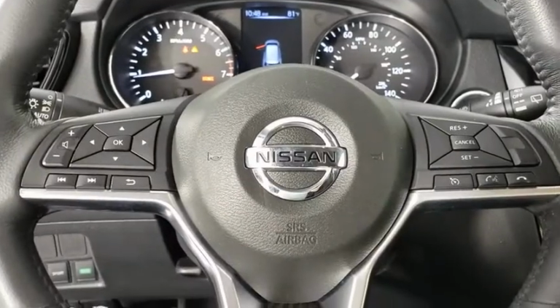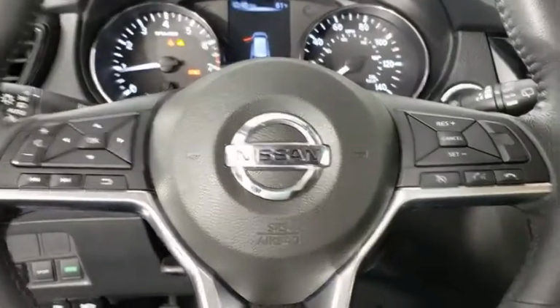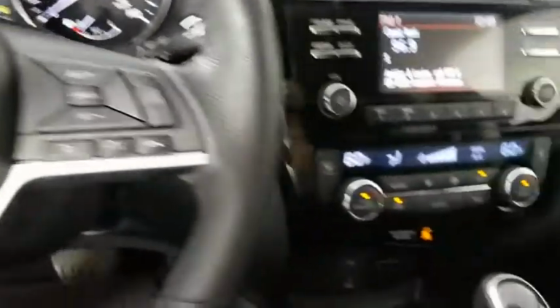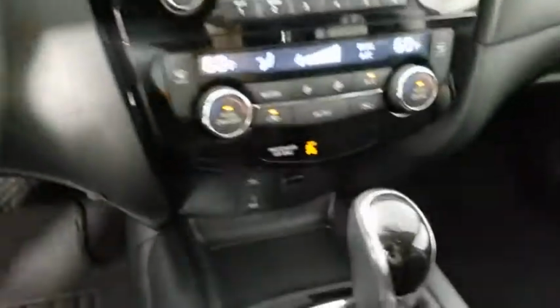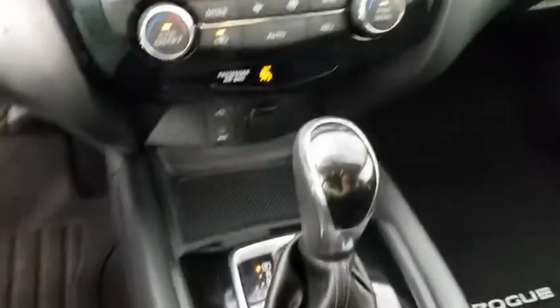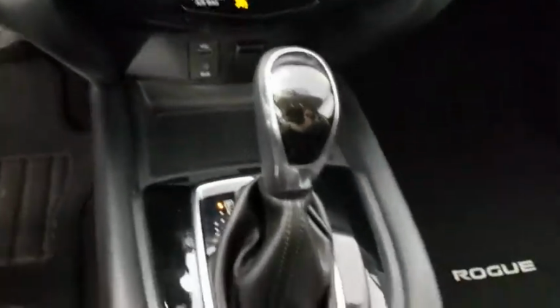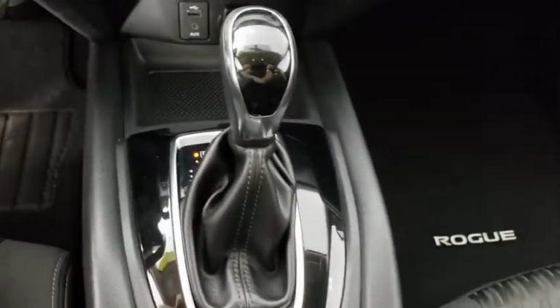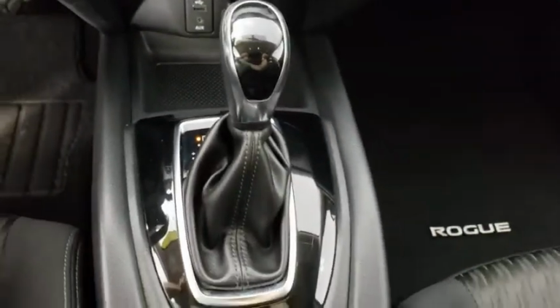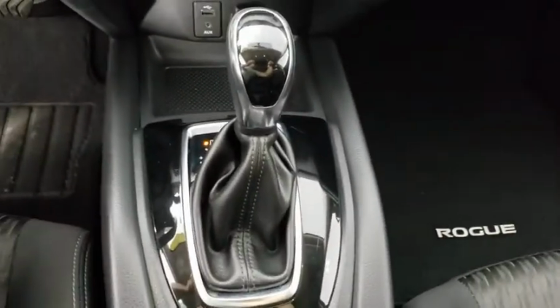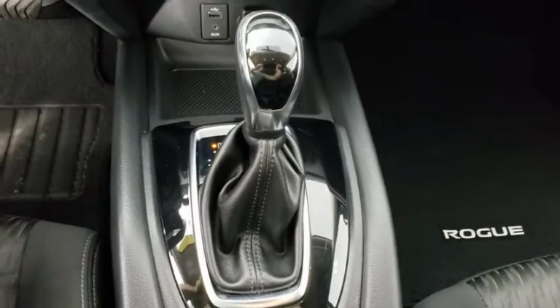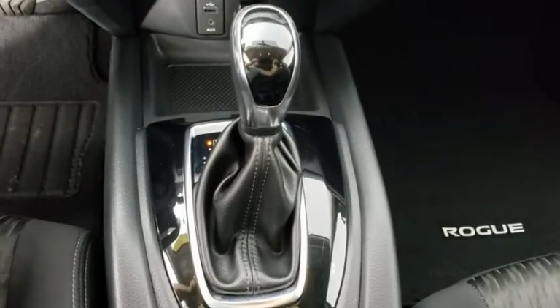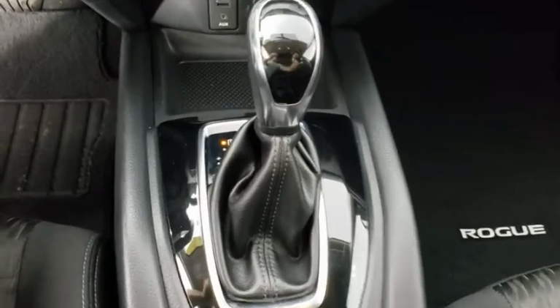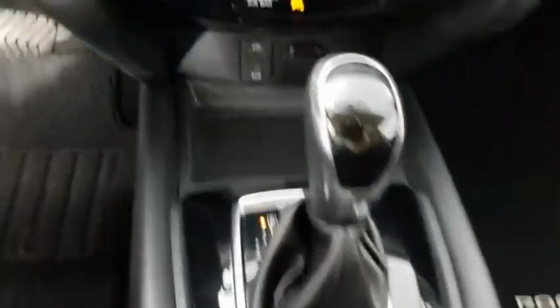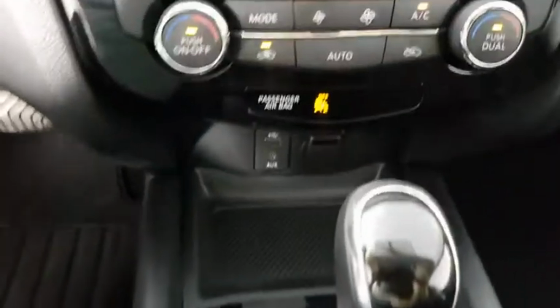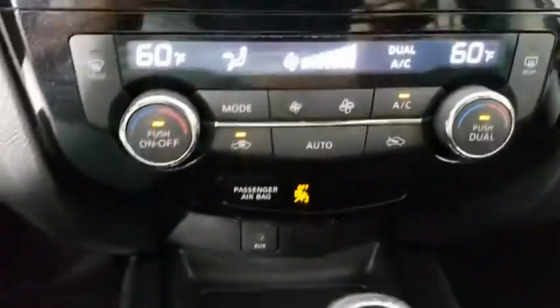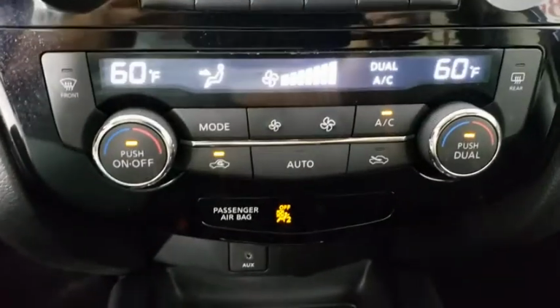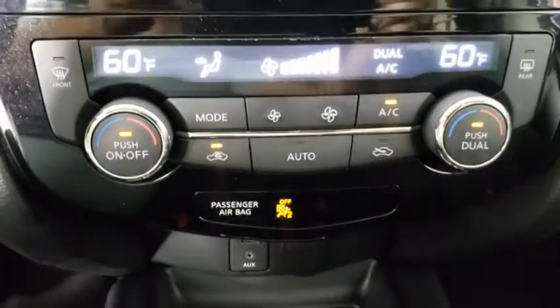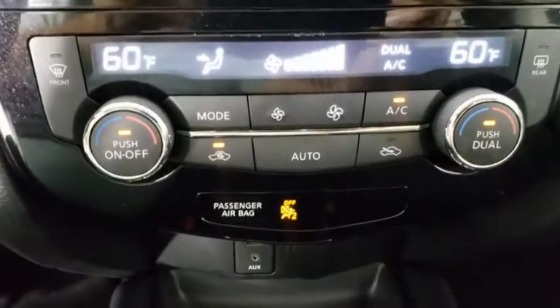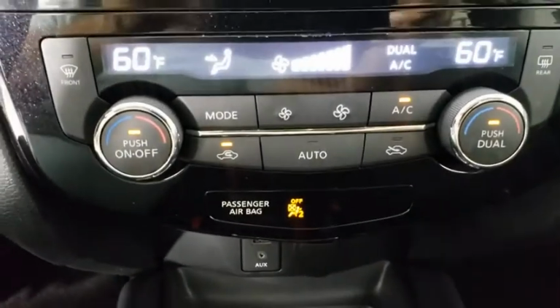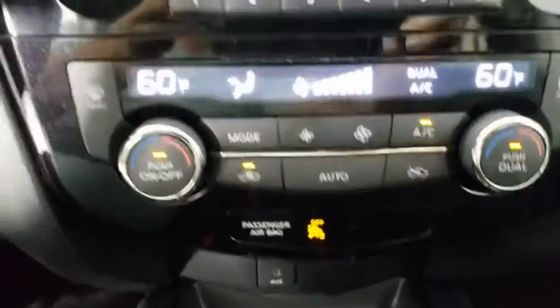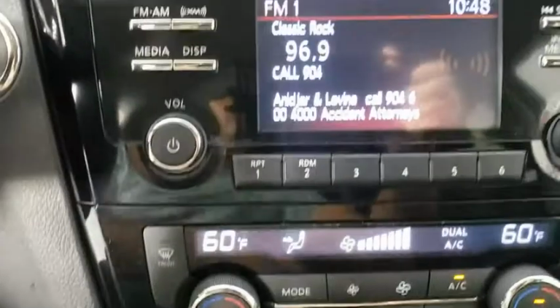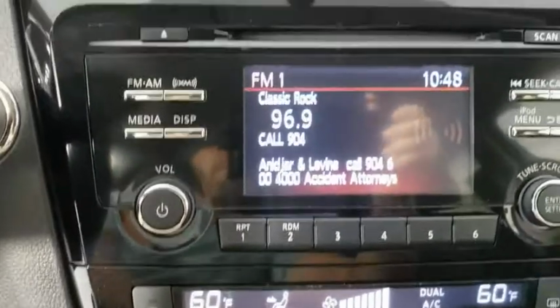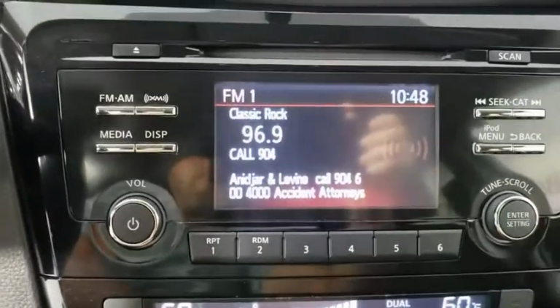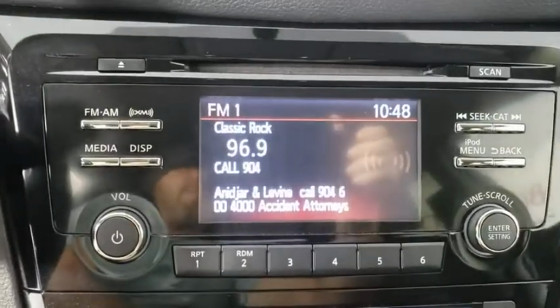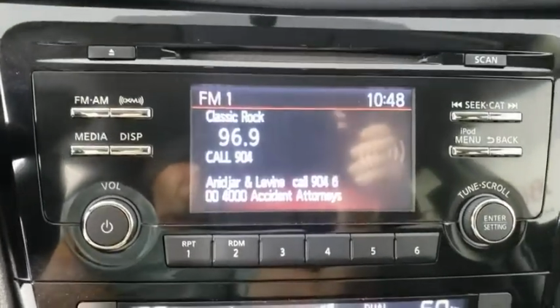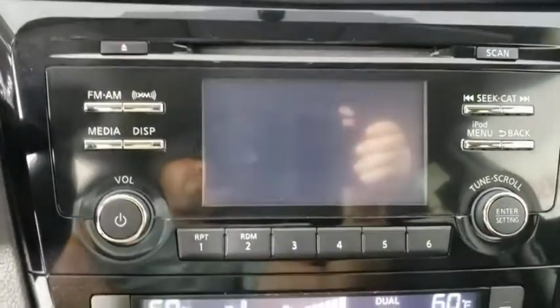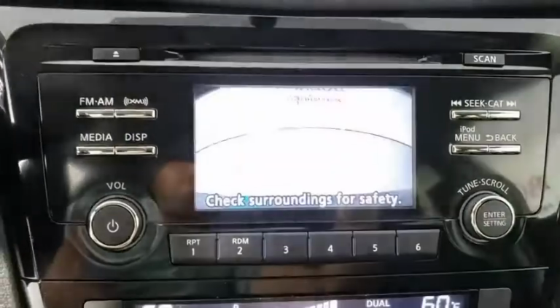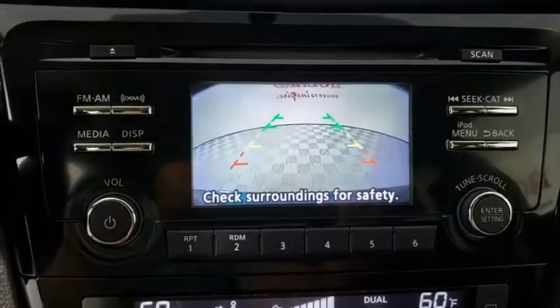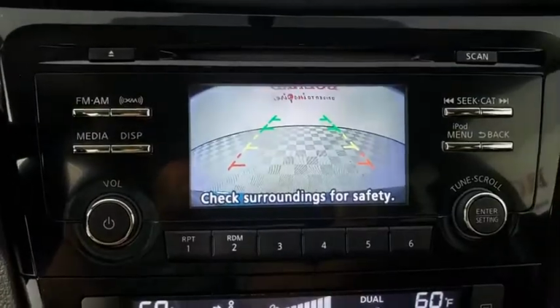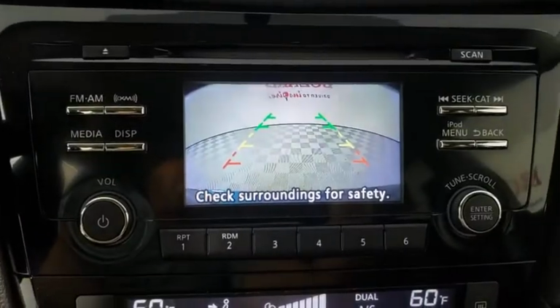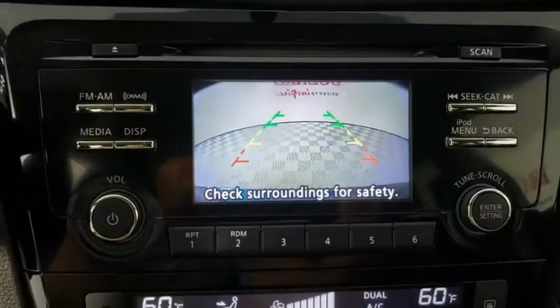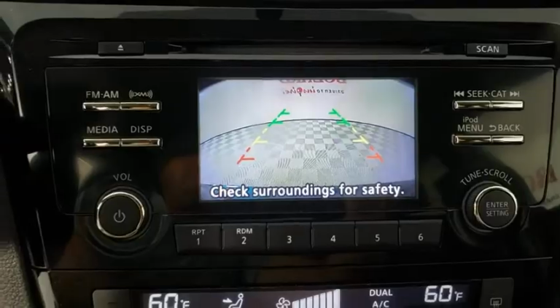Security system, power windows, CD player, electronic stability control, rear window defroster, trip computer, heated front seat, remote keyless entry, tachometer, brake assist, panic alarm, overhead console, power driver's seat.